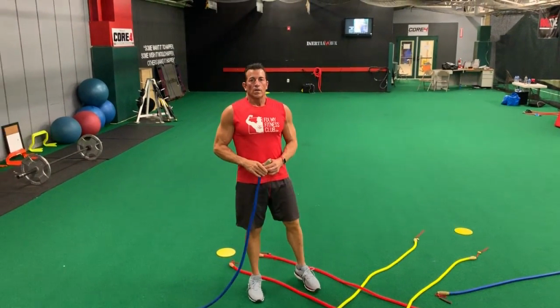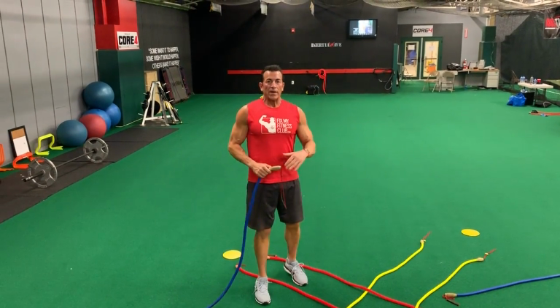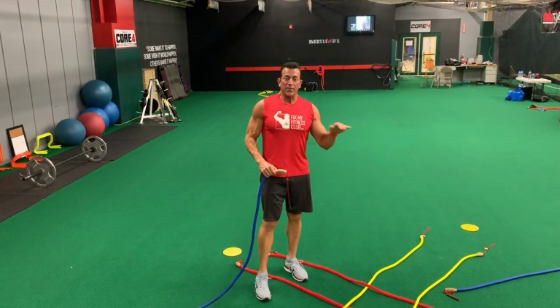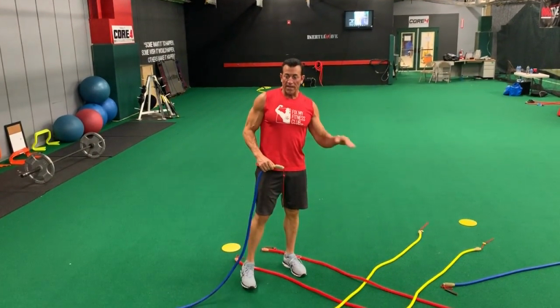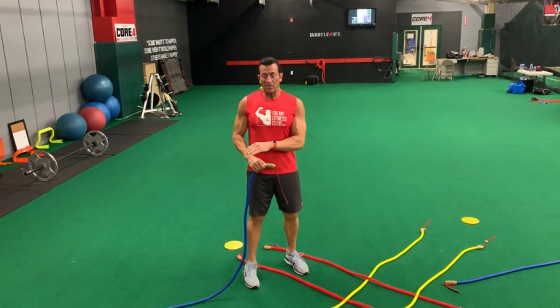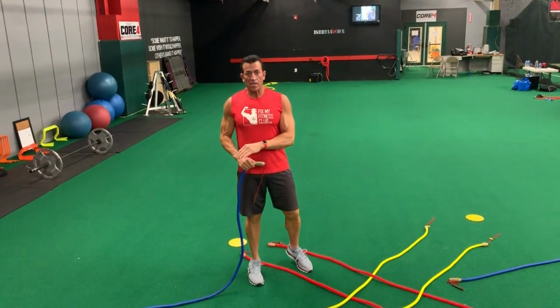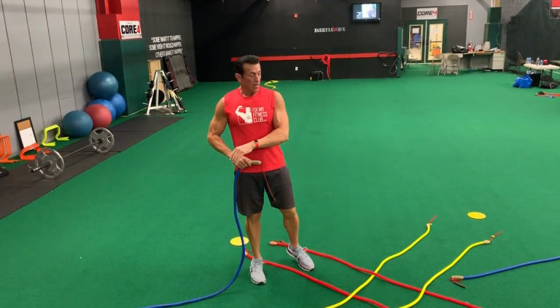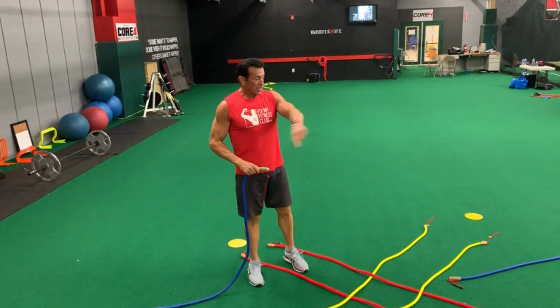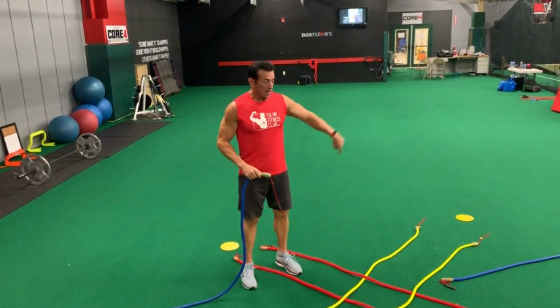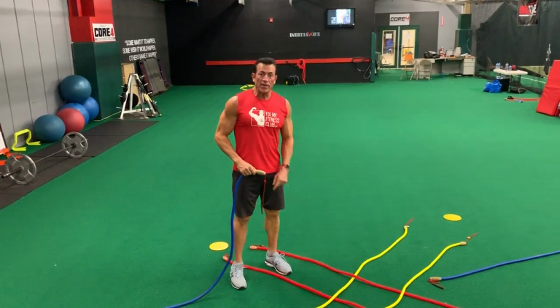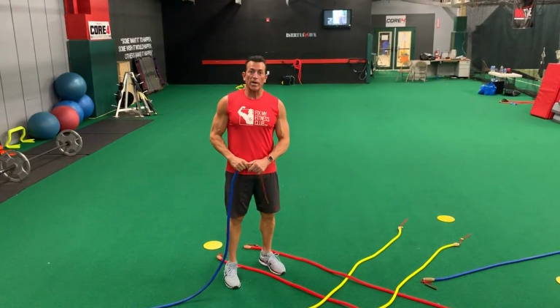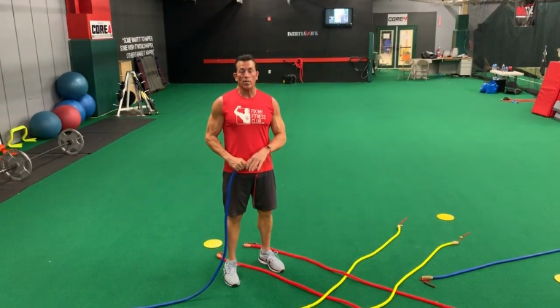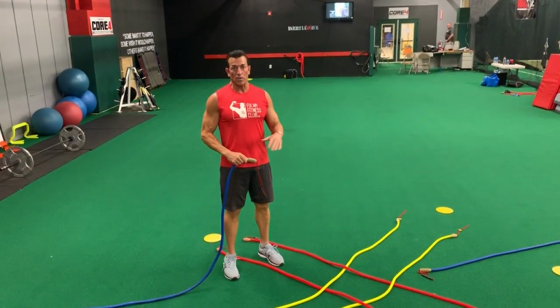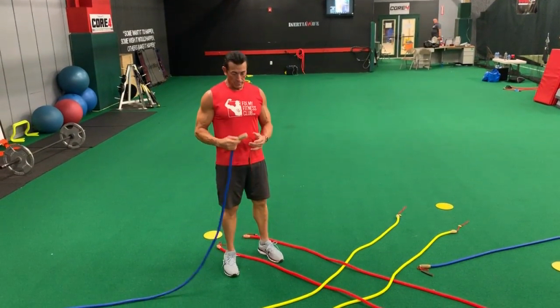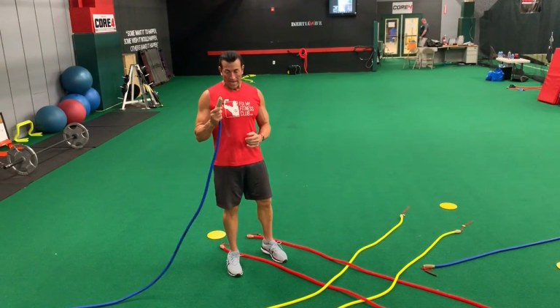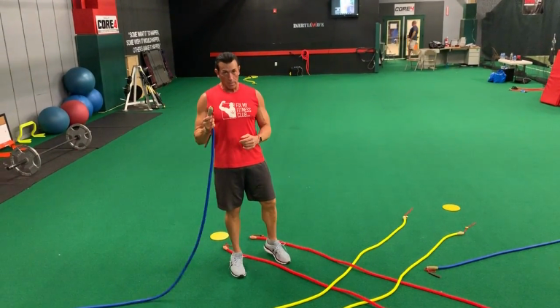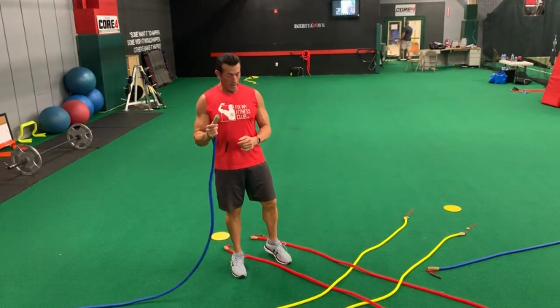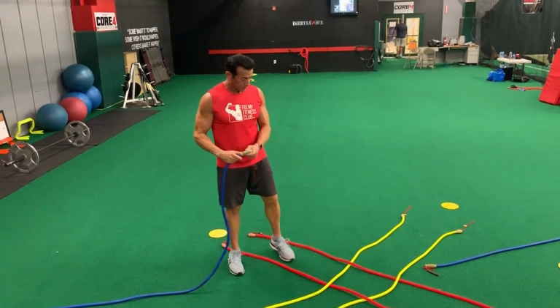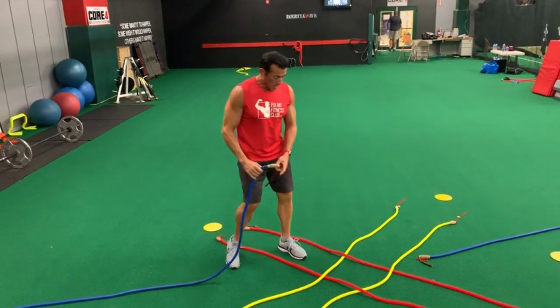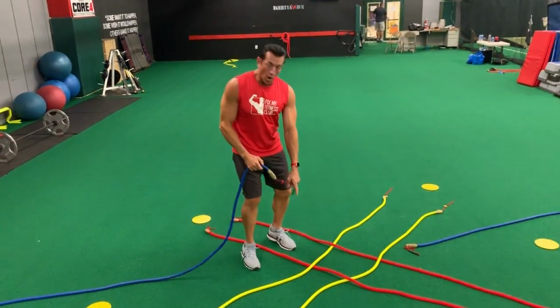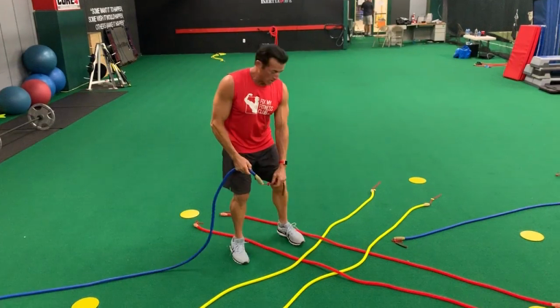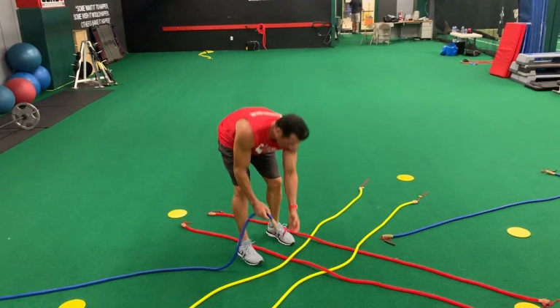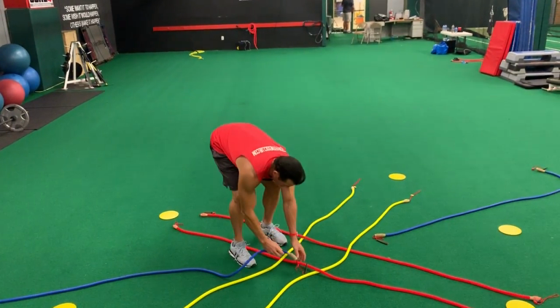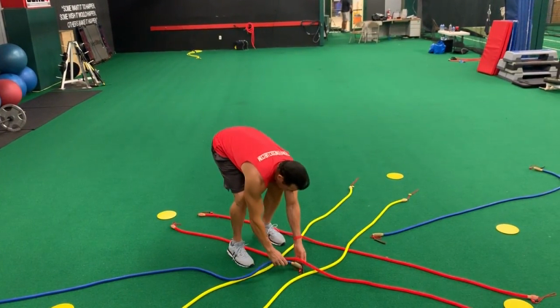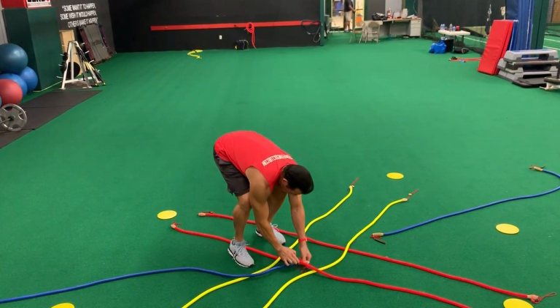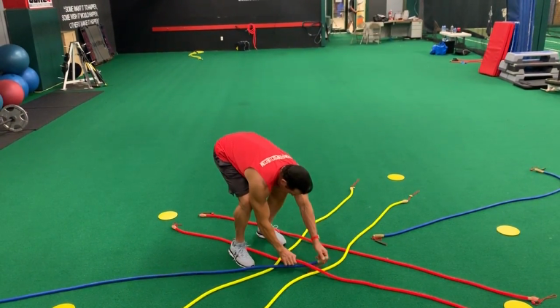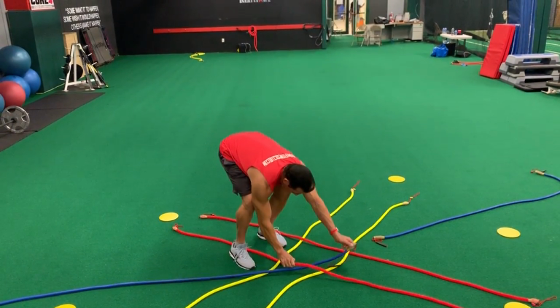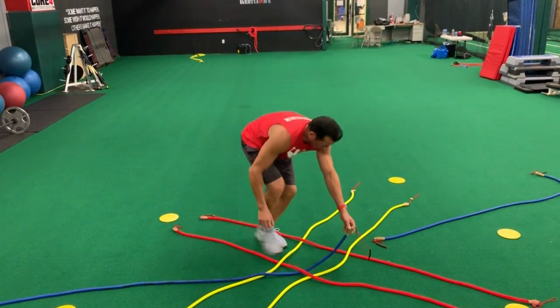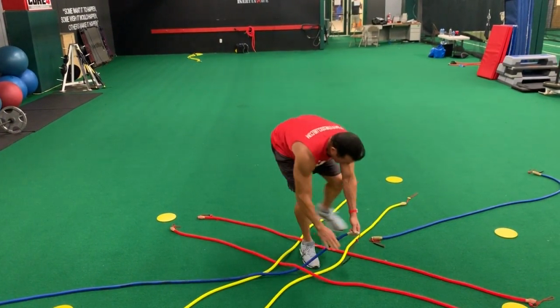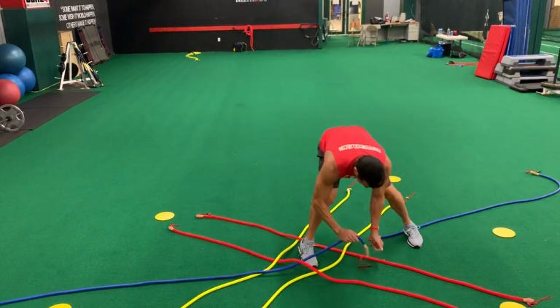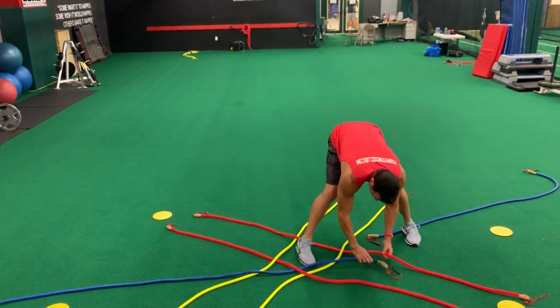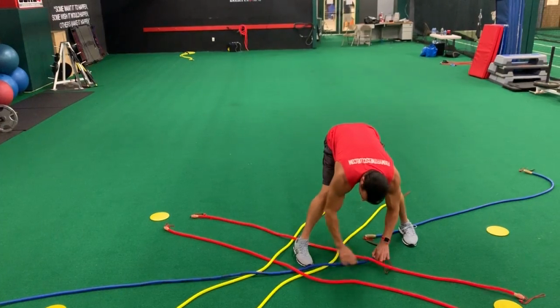So now we're going to get the fifth and the sixth participant in the inertia wave duo, the braided duo, by adding a blue pair. I'm going to go over the yellow, under the red, over and under.